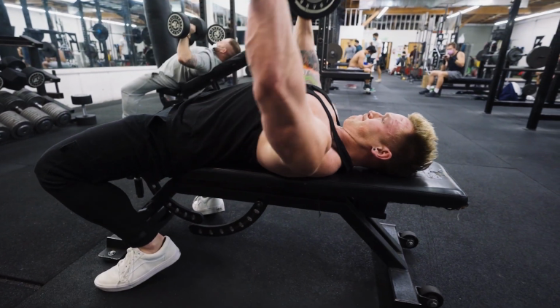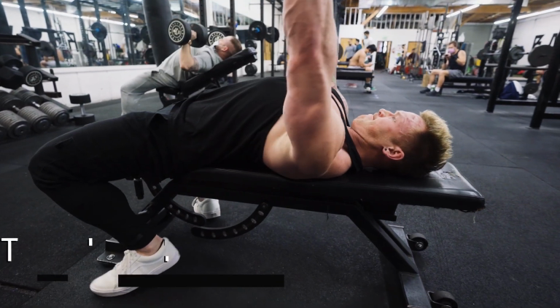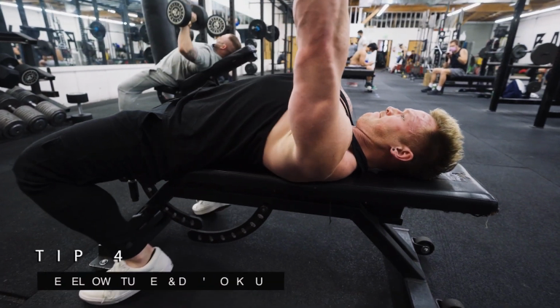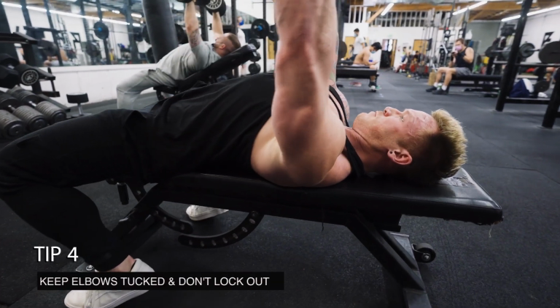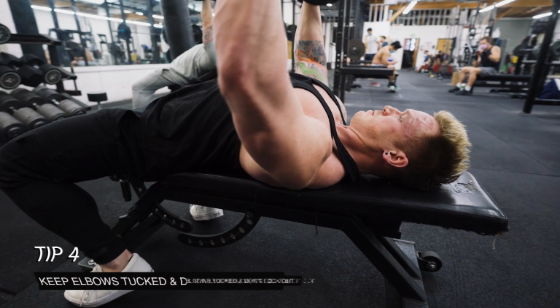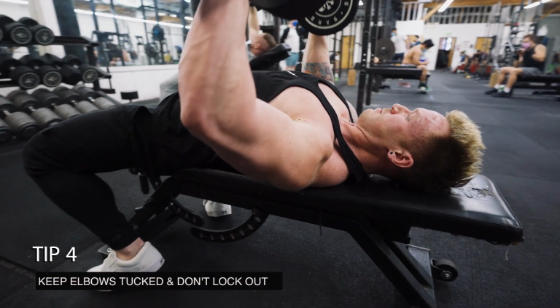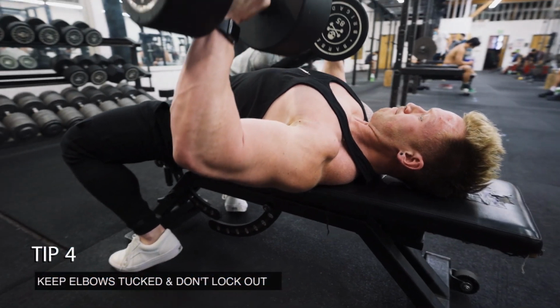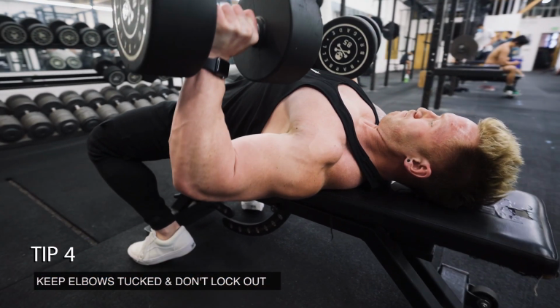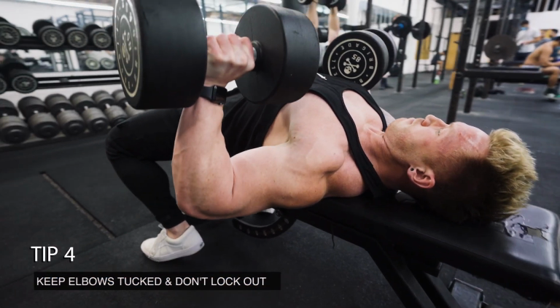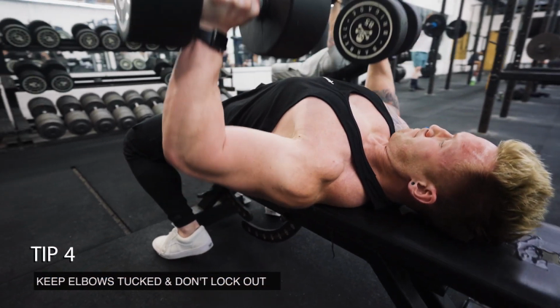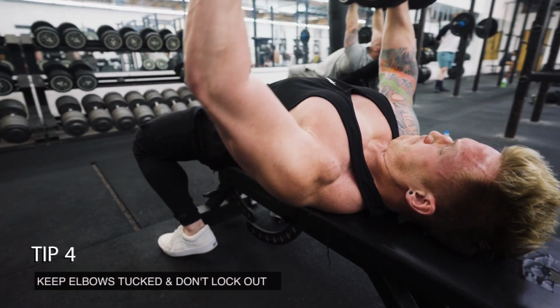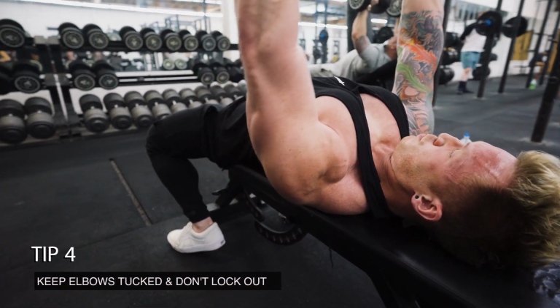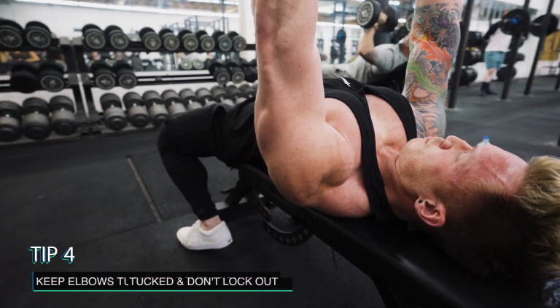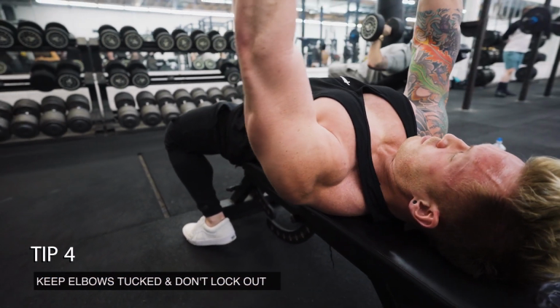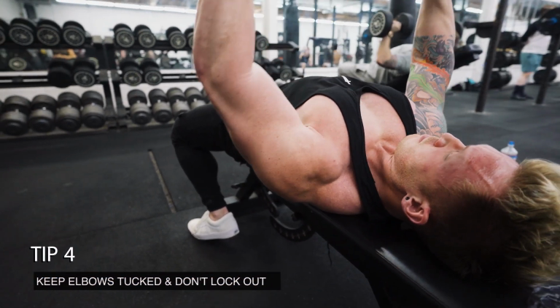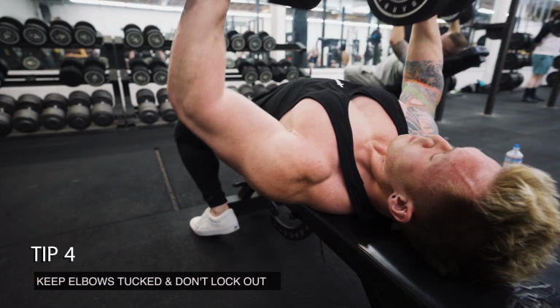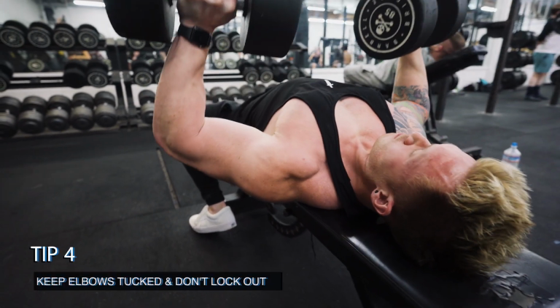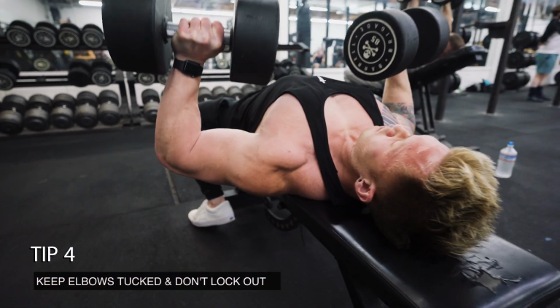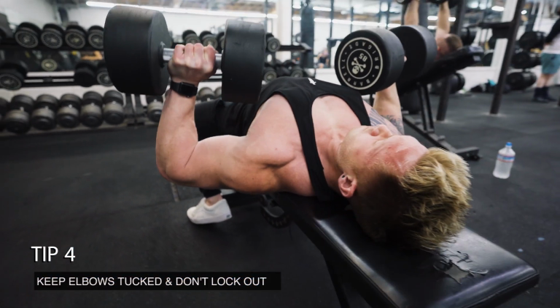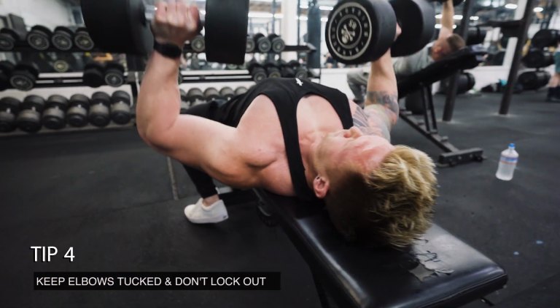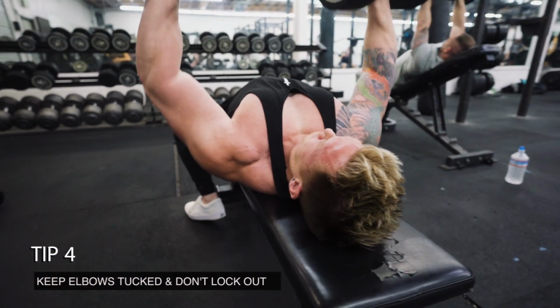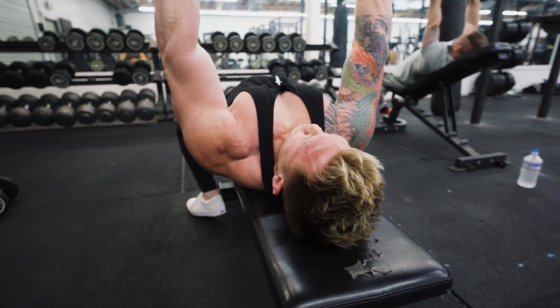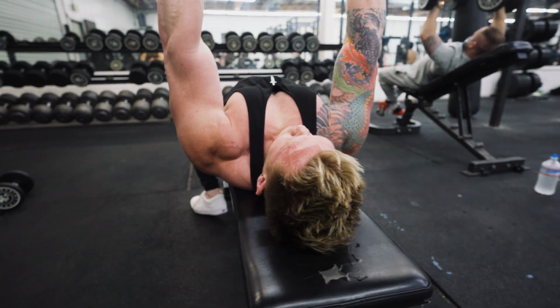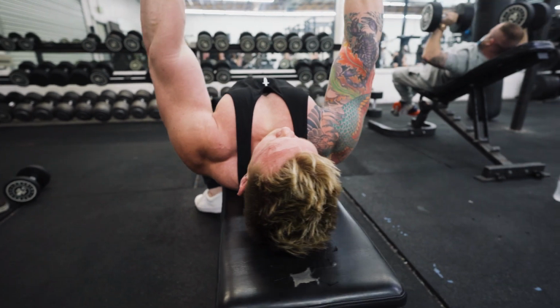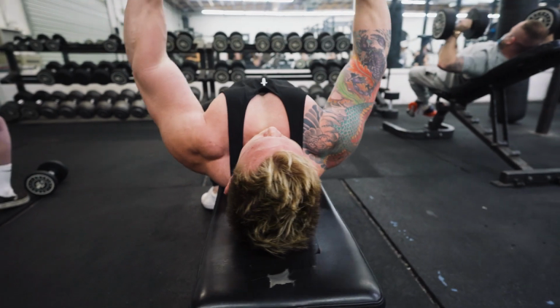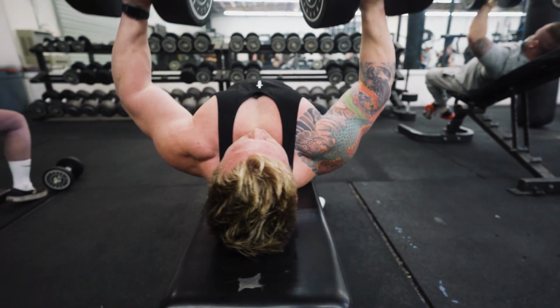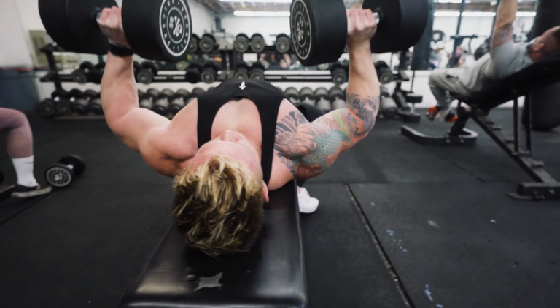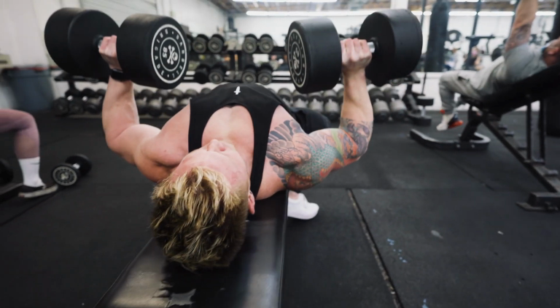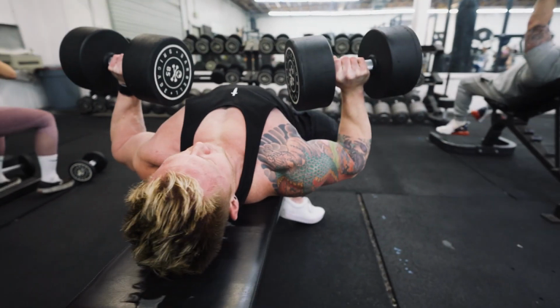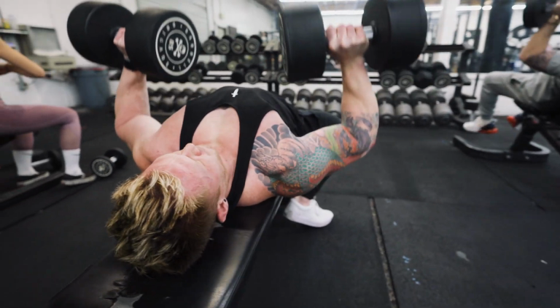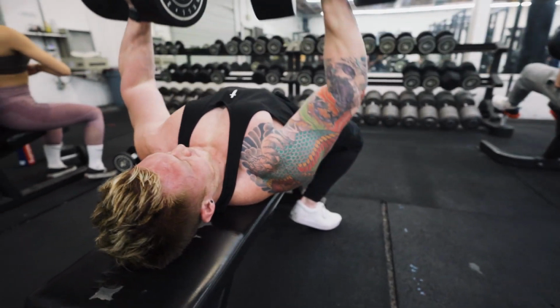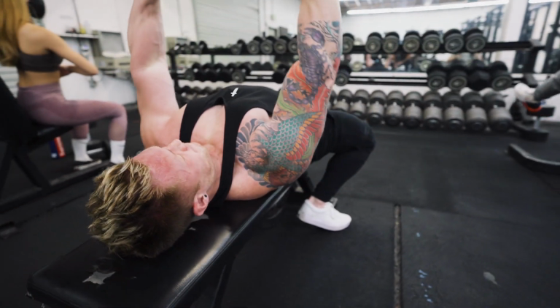Do not let the elbows flare out wide. Press the weight up and avoid locking out with the elbows. Slowly return, control the weight down to the starting position.